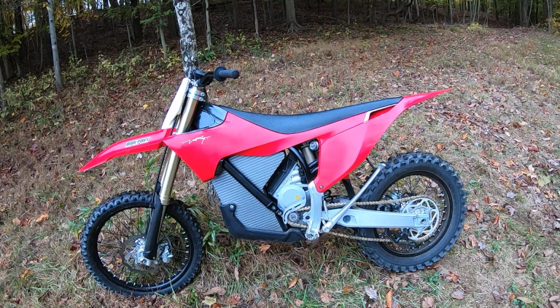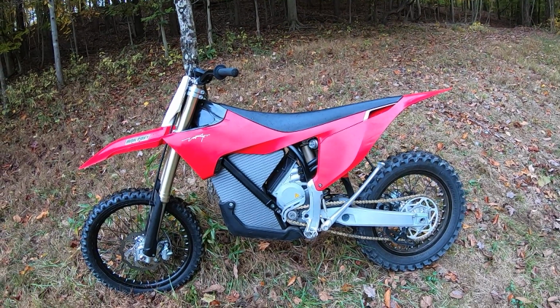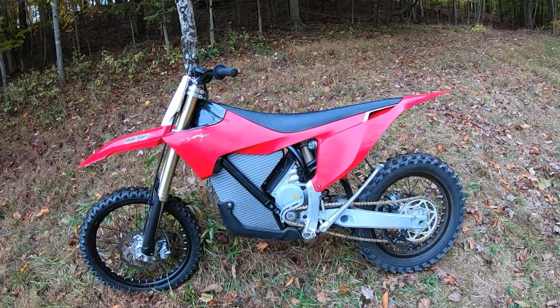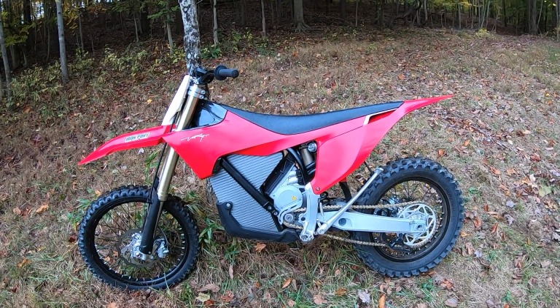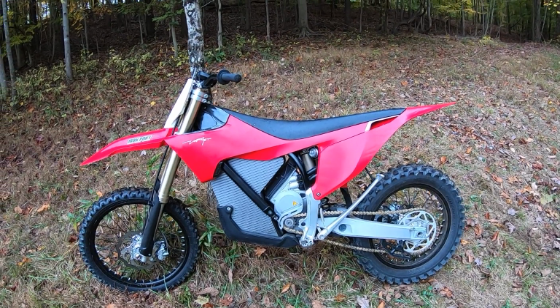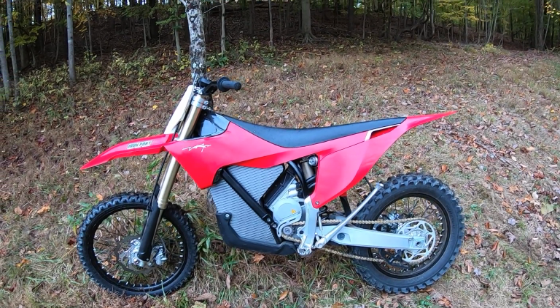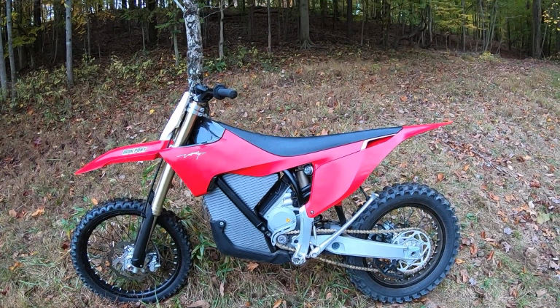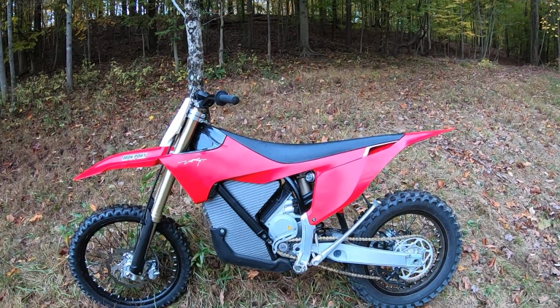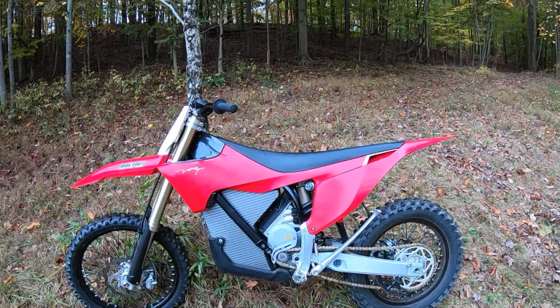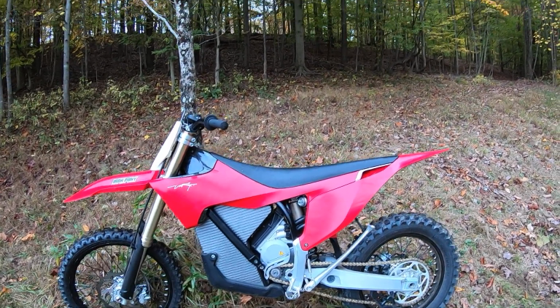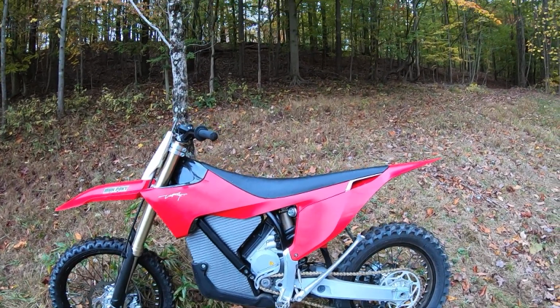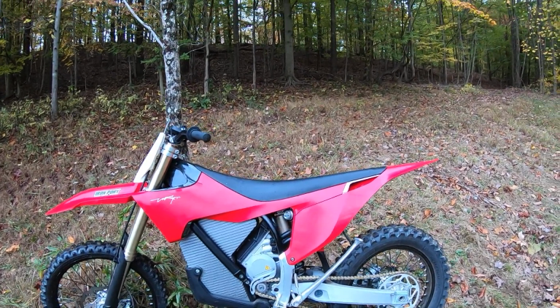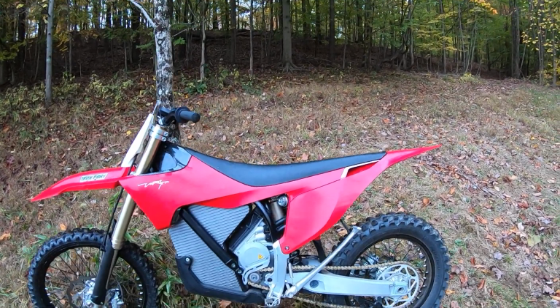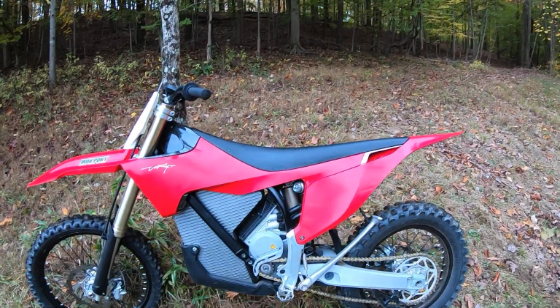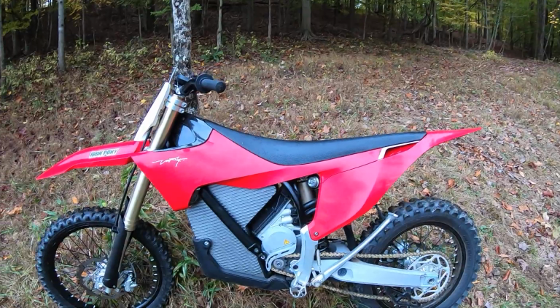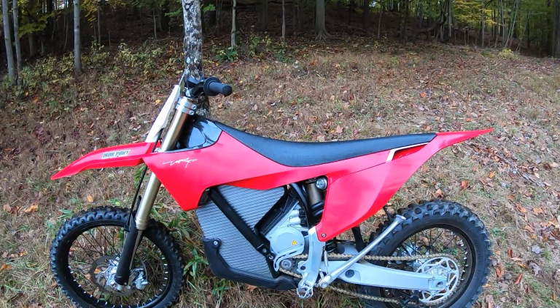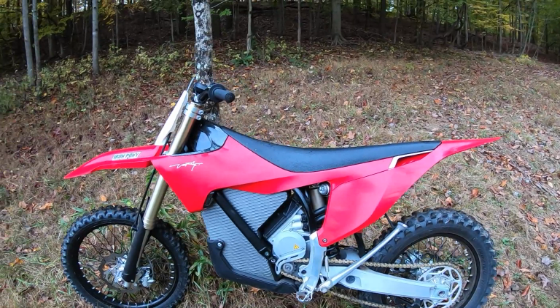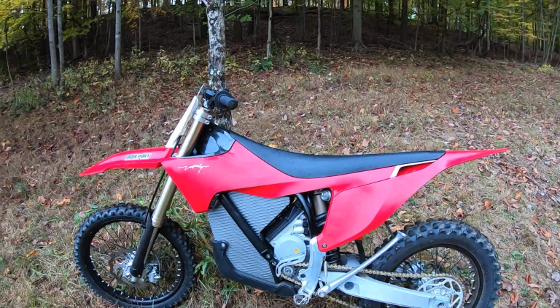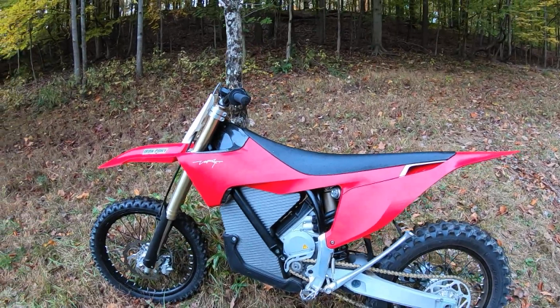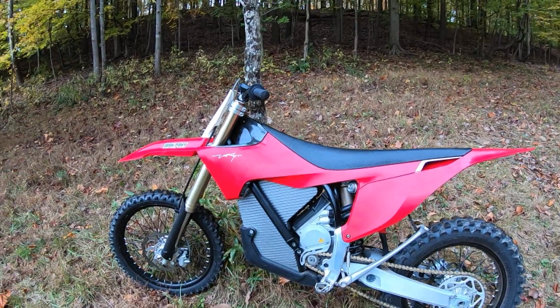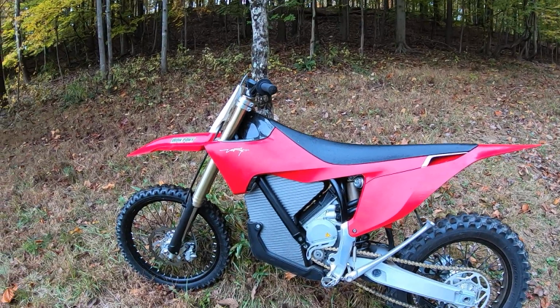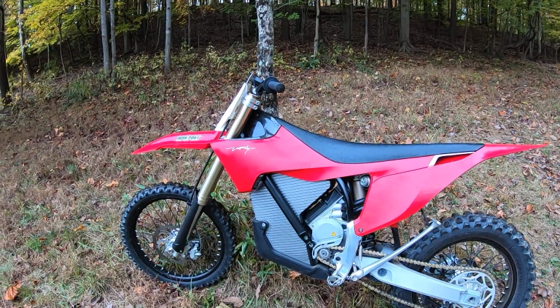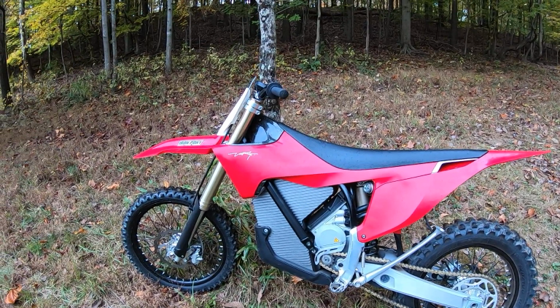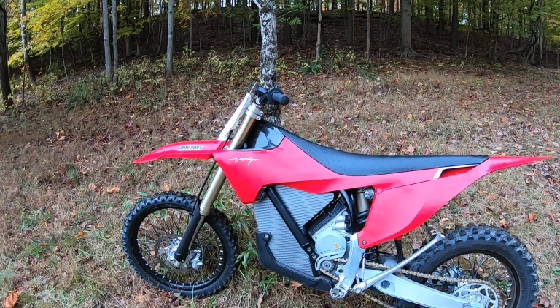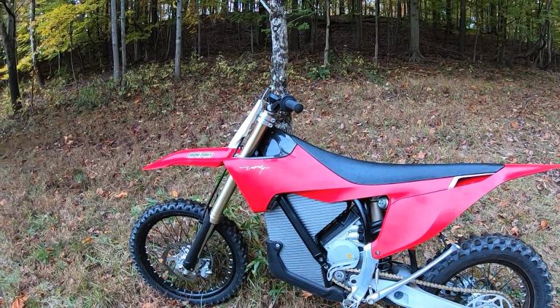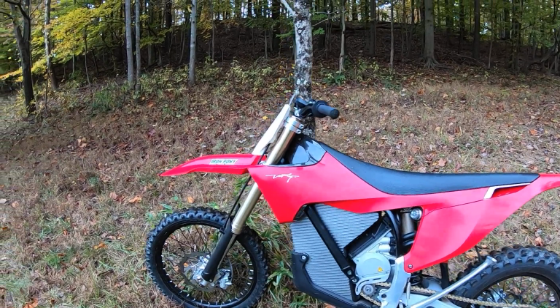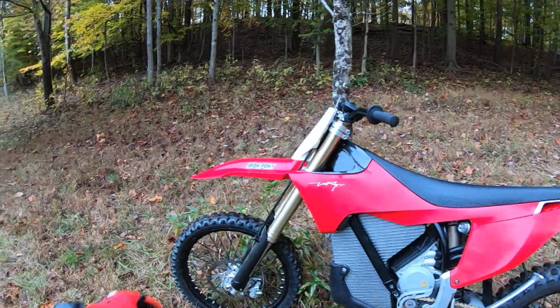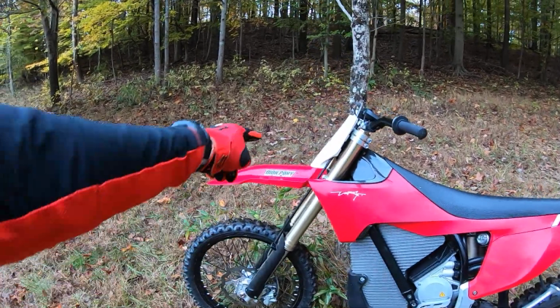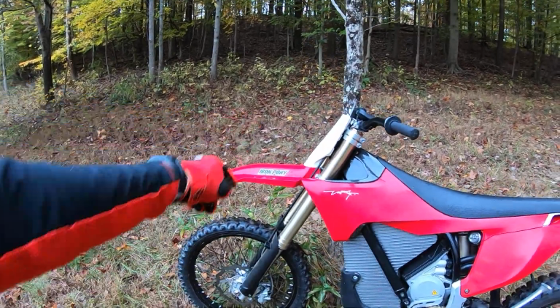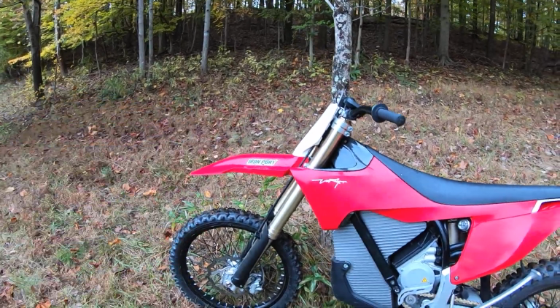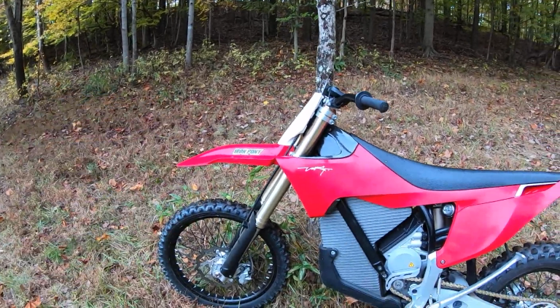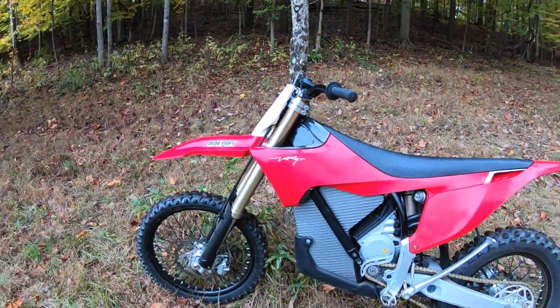In Ohio on a fall day and it's just starting to rain now, and this is the Stark Varg. Thanks to my buddies at Pony Power Sports.